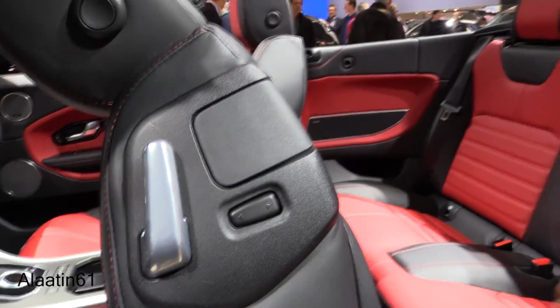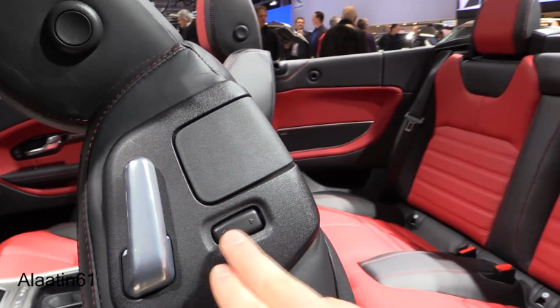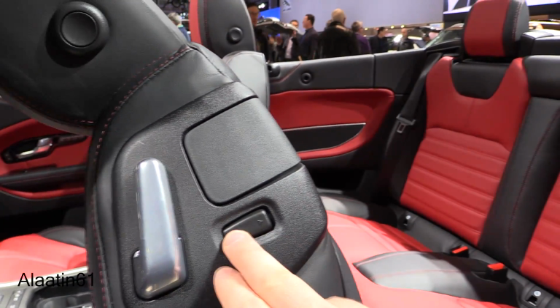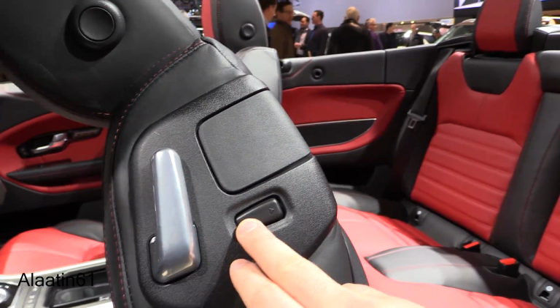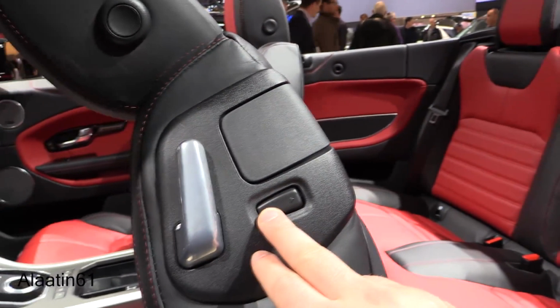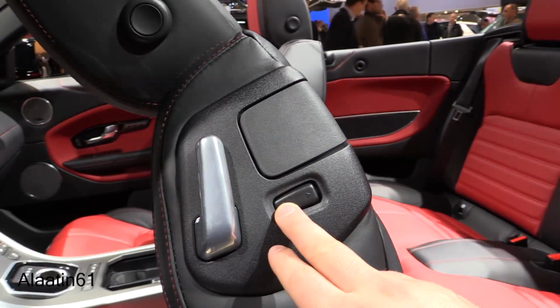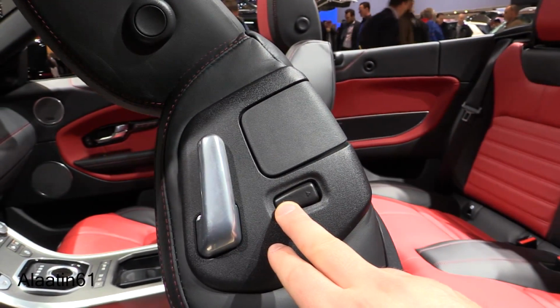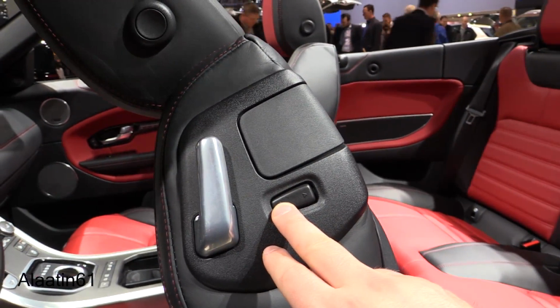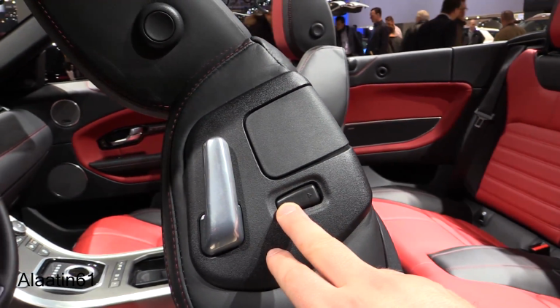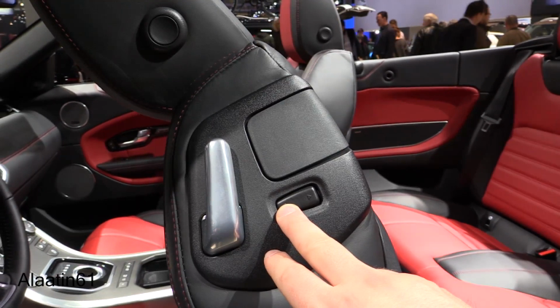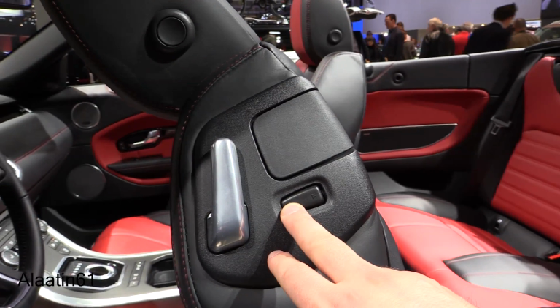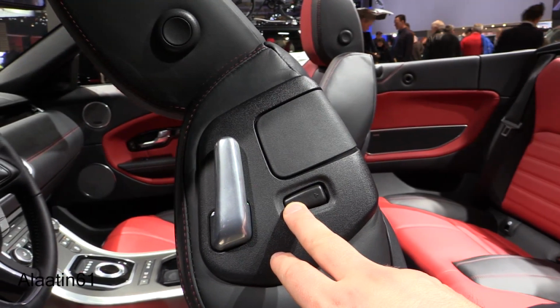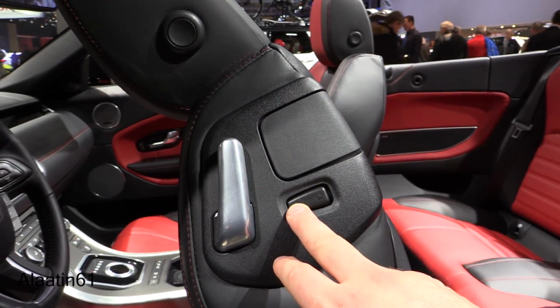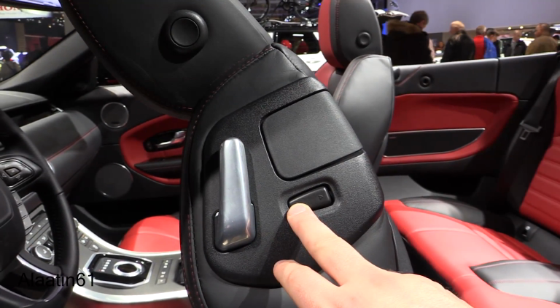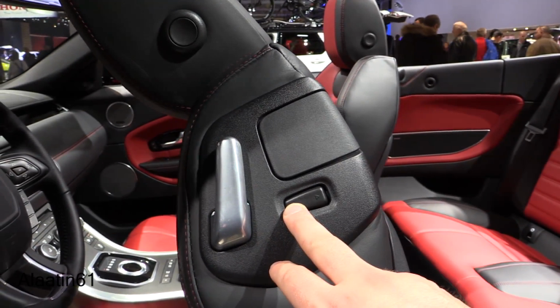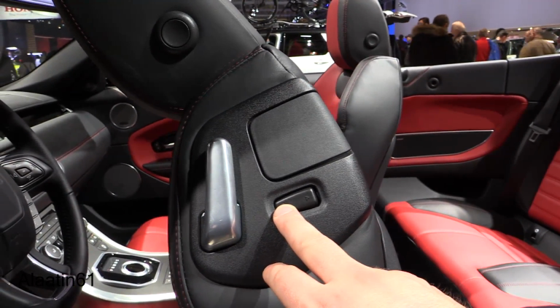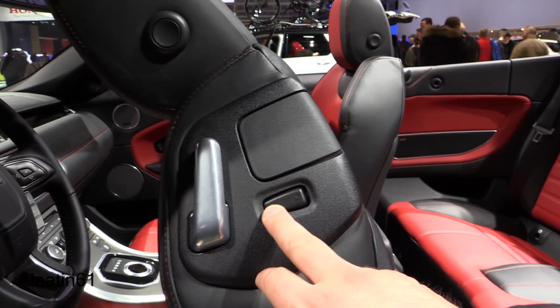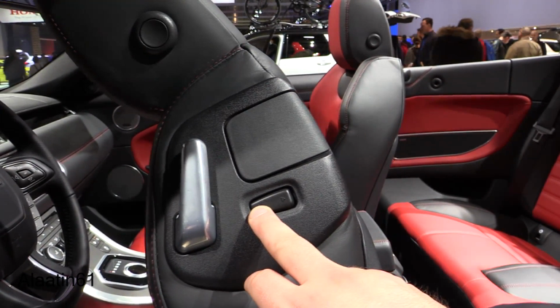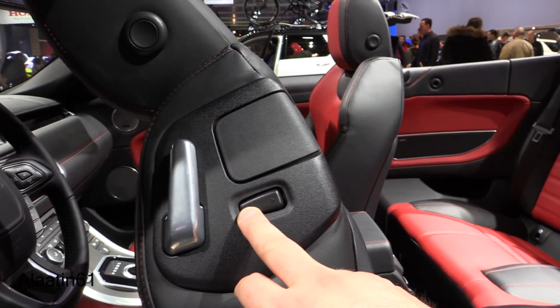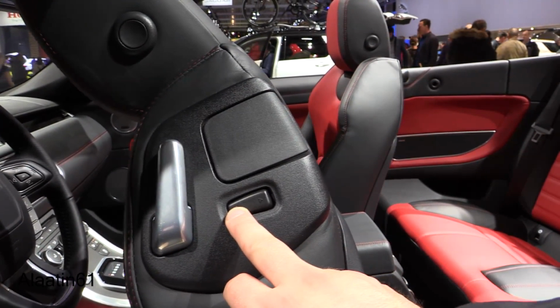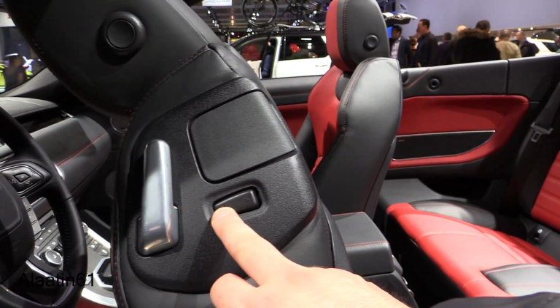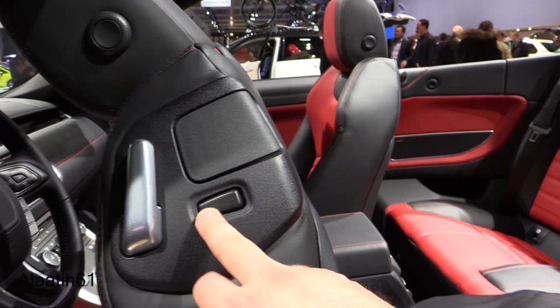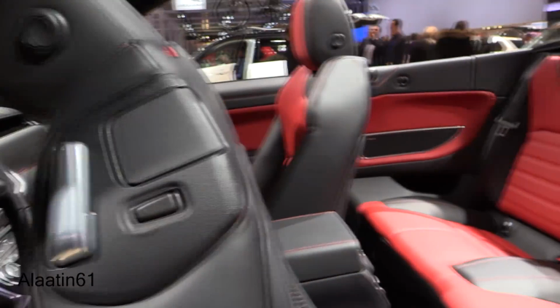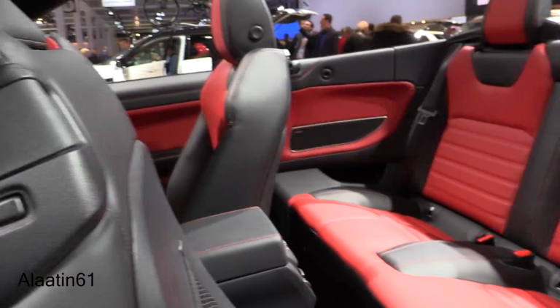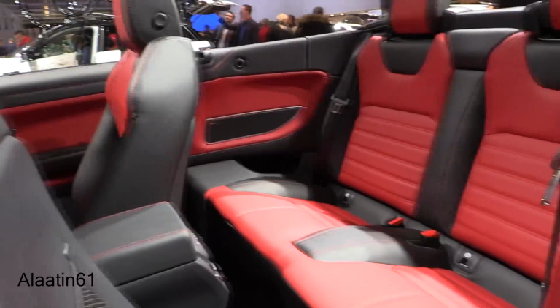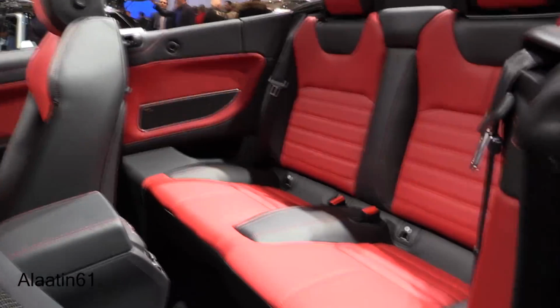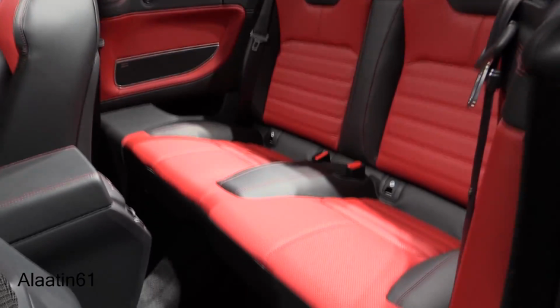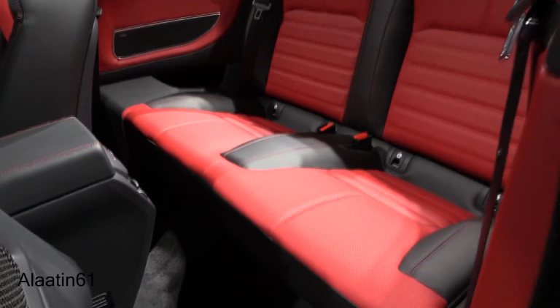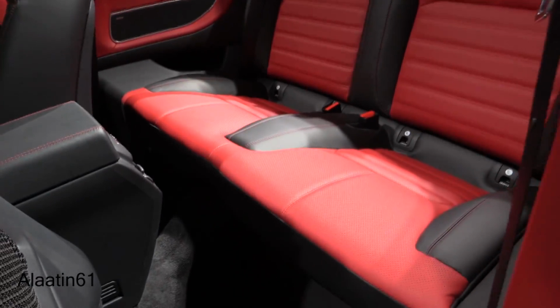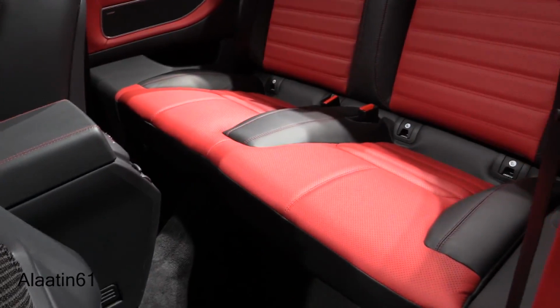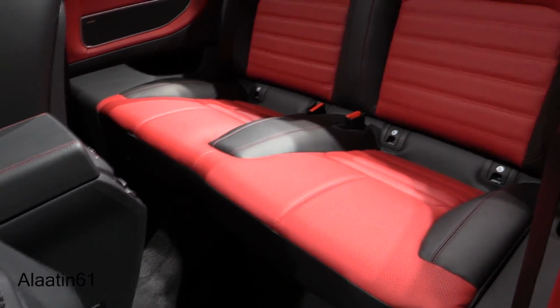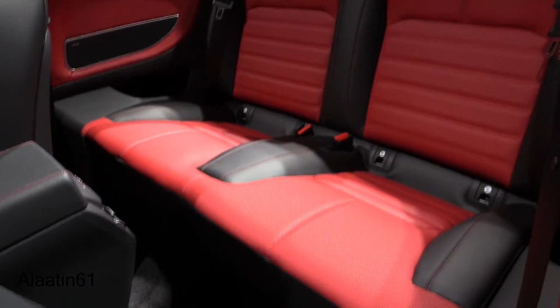To enter the back, you can fold the front seats down and press the button — it goes automatically forward — and this is the space in the back.